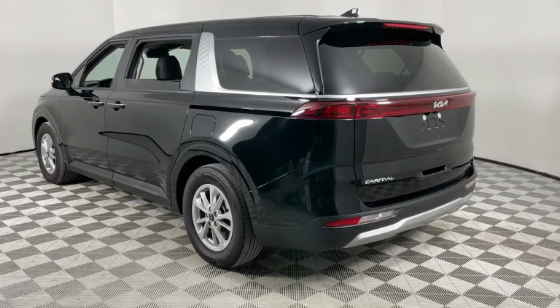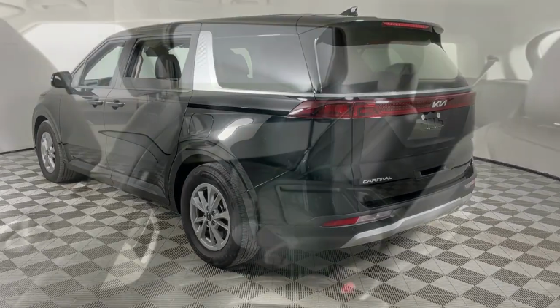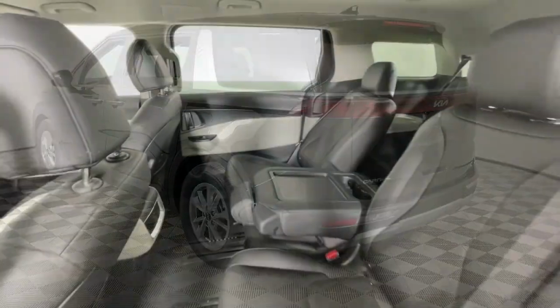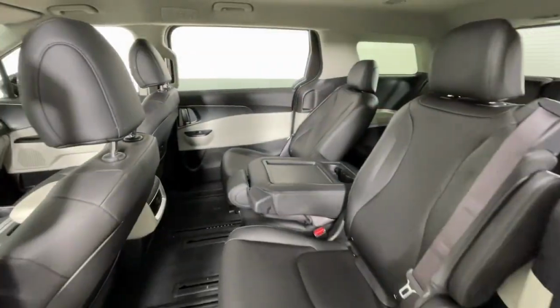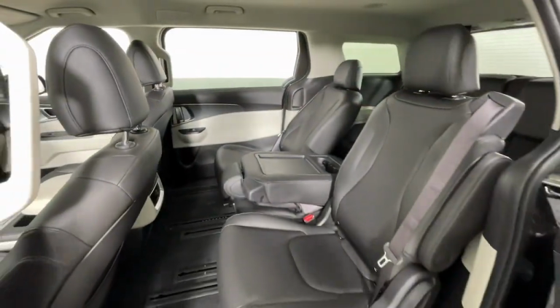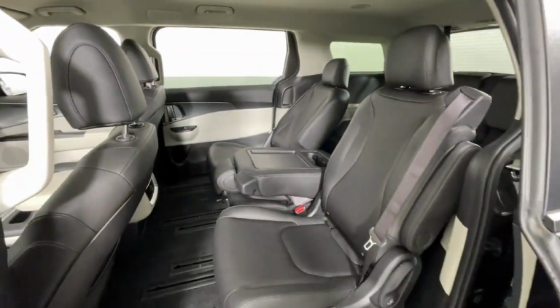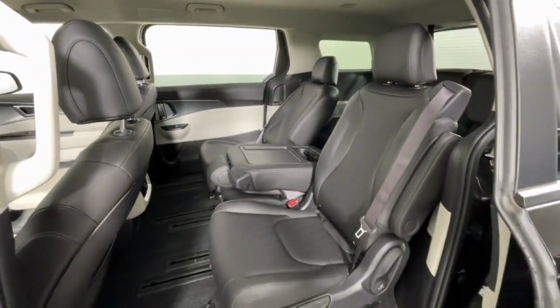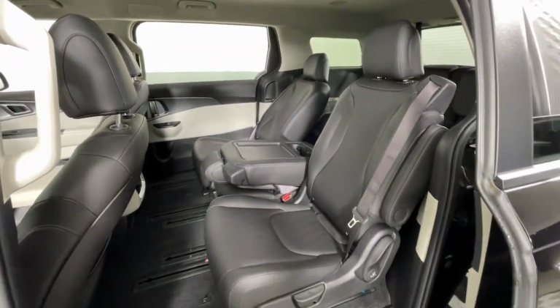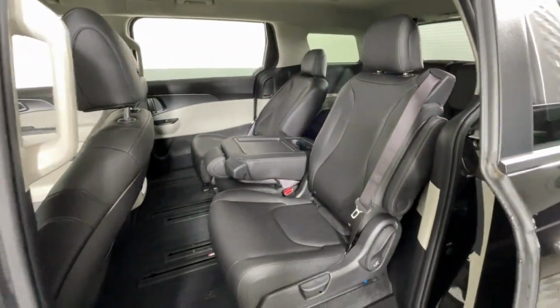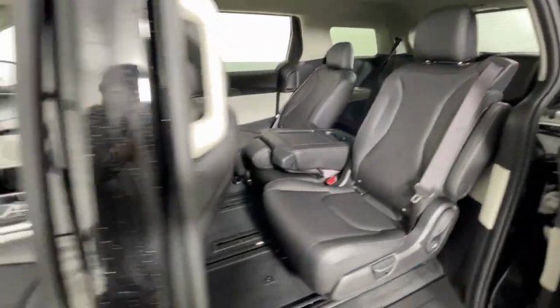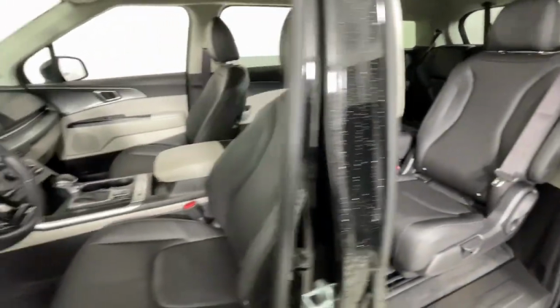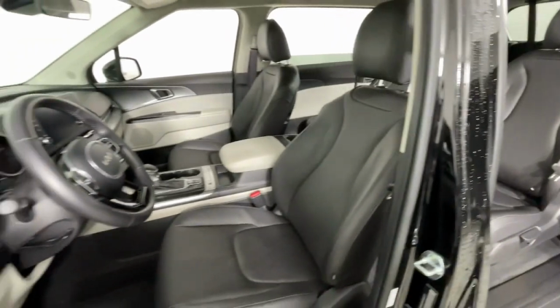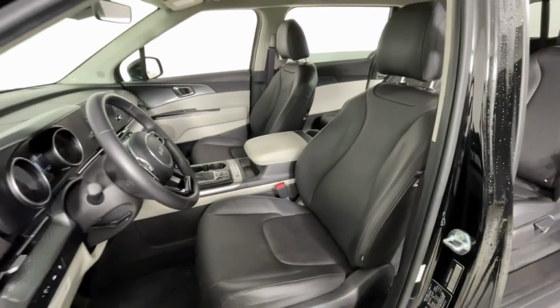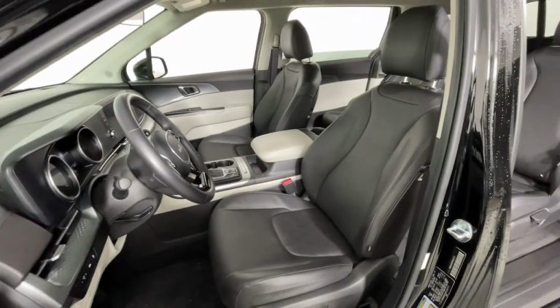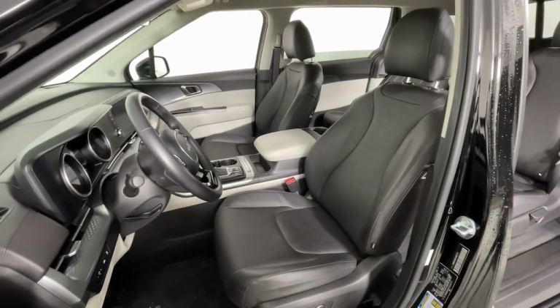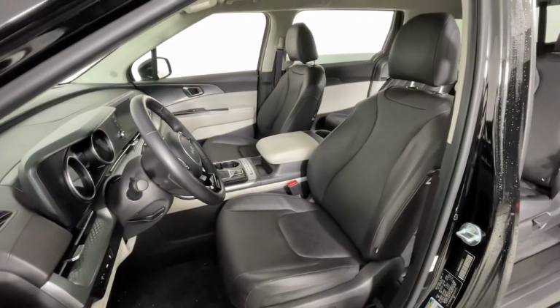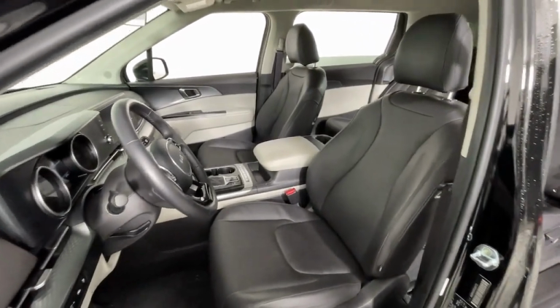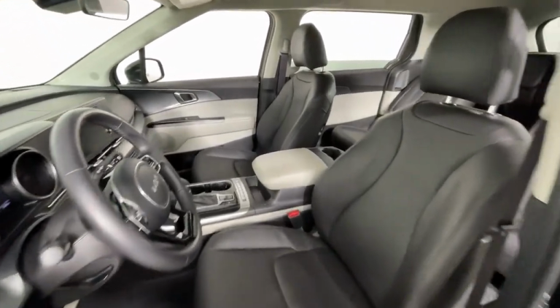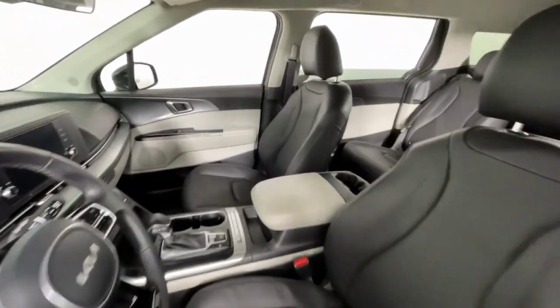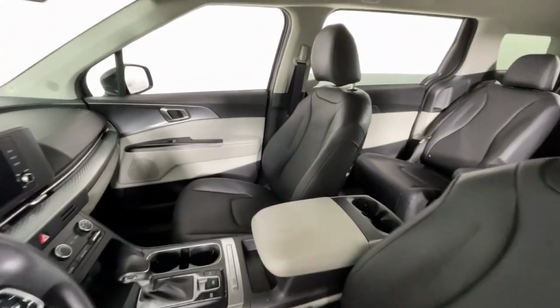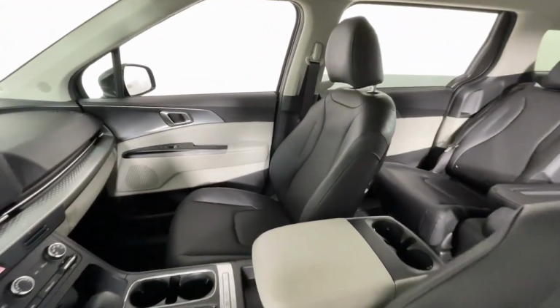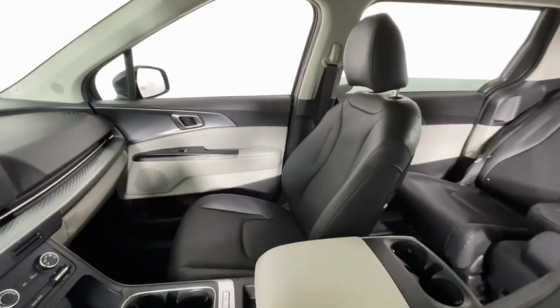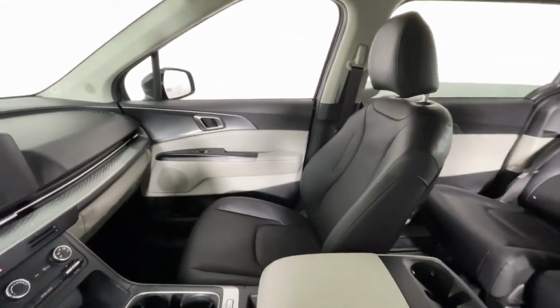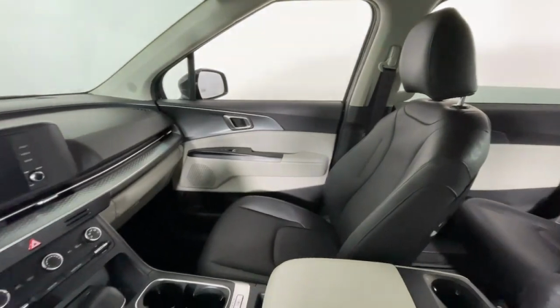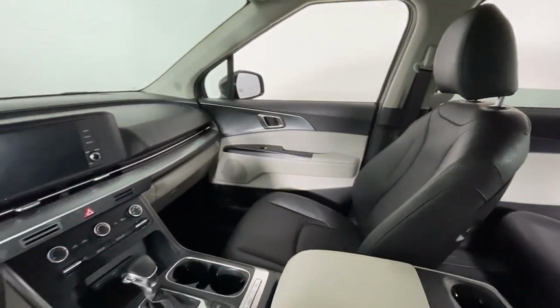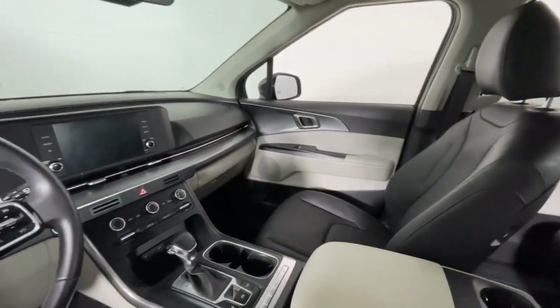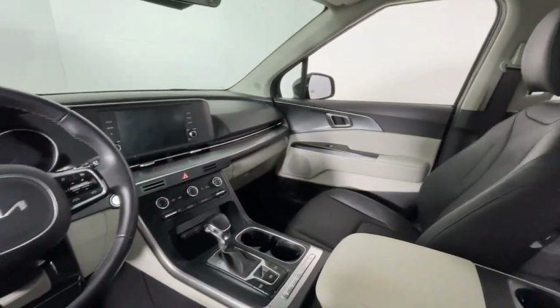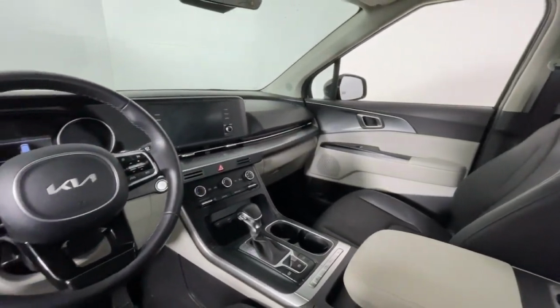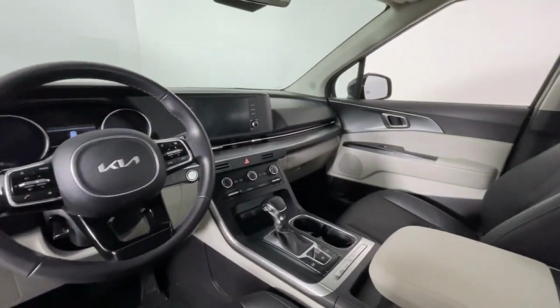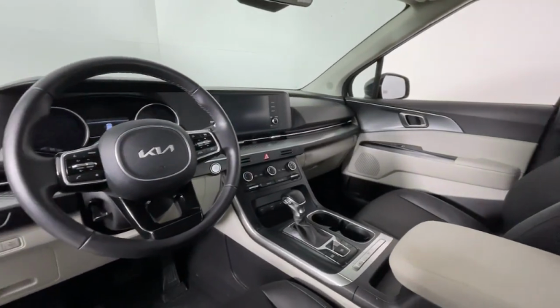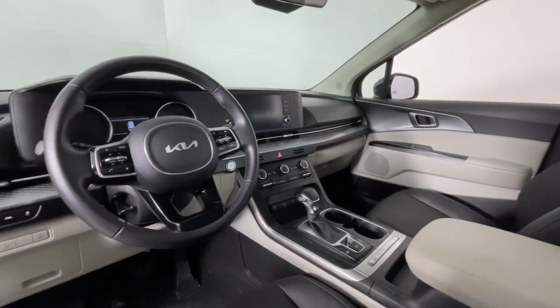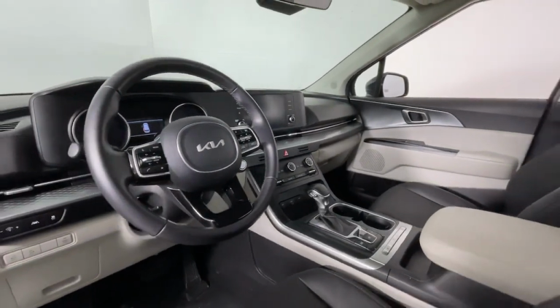Get serious about comfort in this ultra-smooth Carnival. Refined, stylish, and equipped with a host of passenger amenities, desirable infotainment and safety features, this rugged-looking family hauler ticks all the boxes.